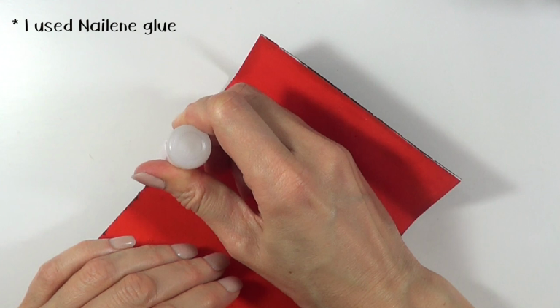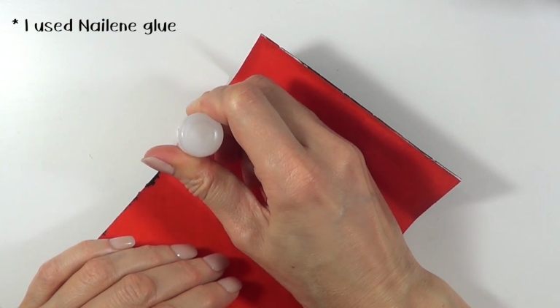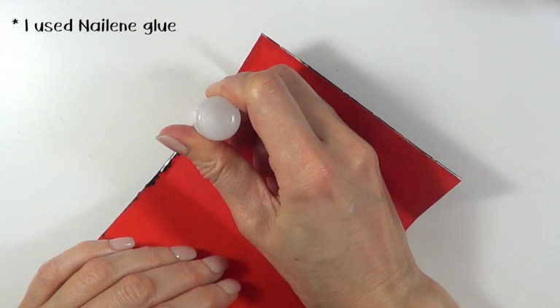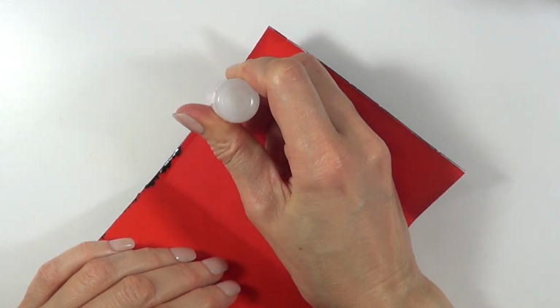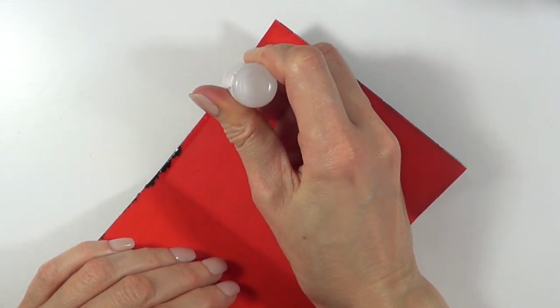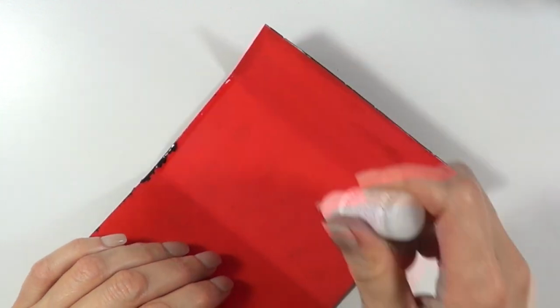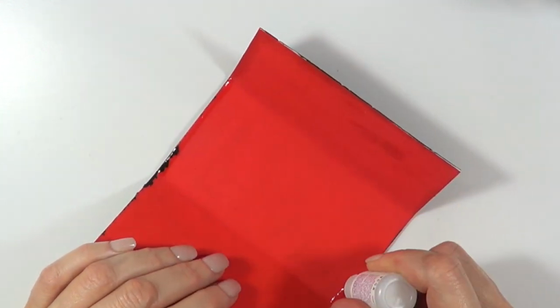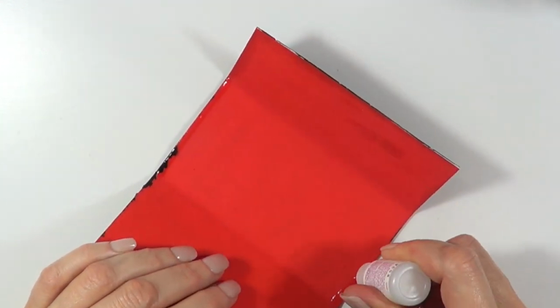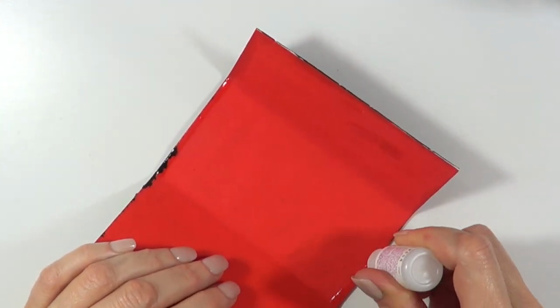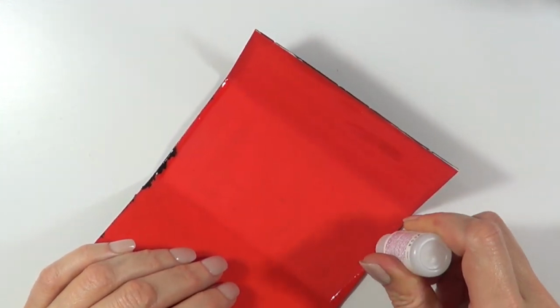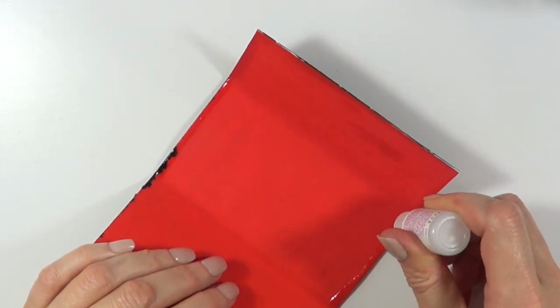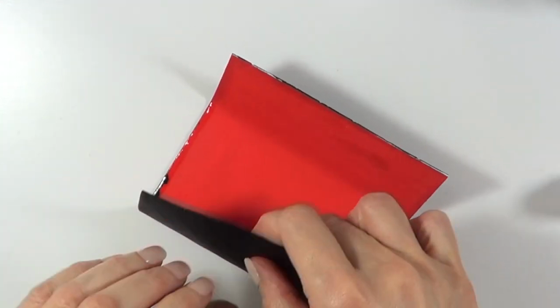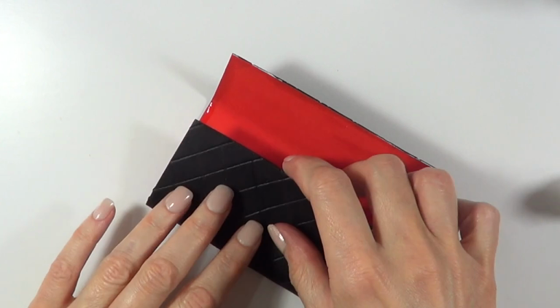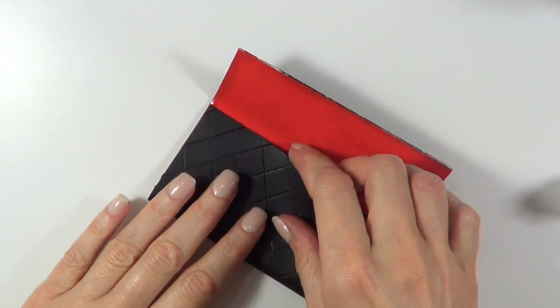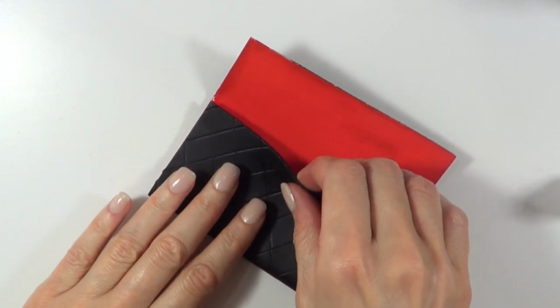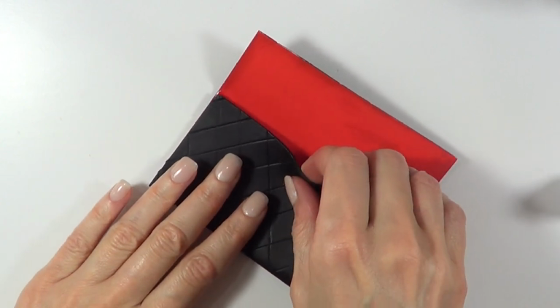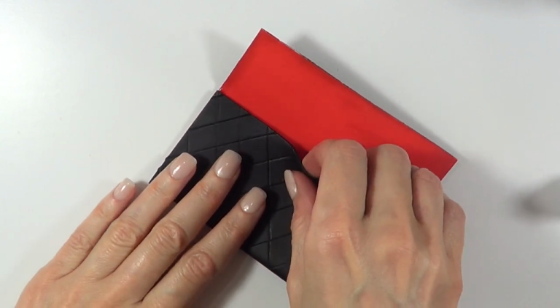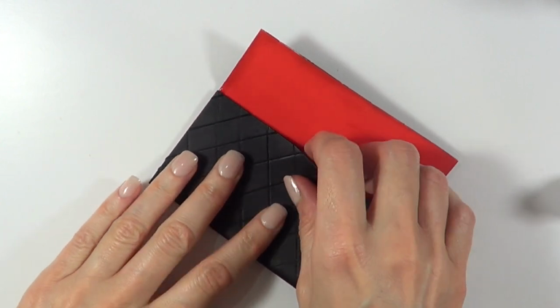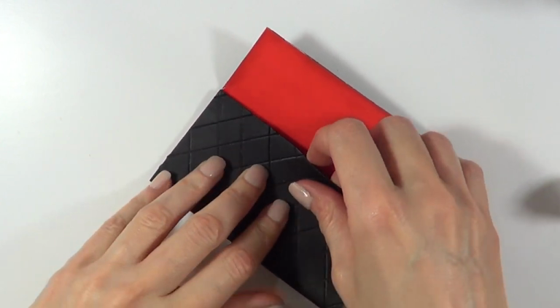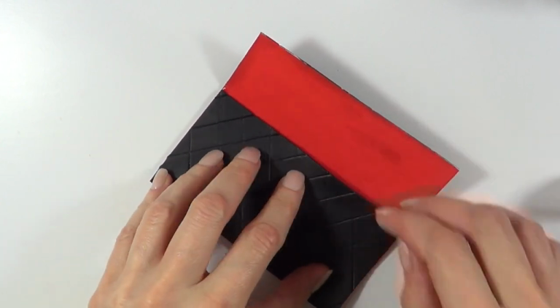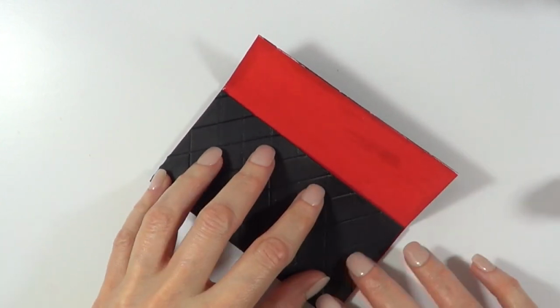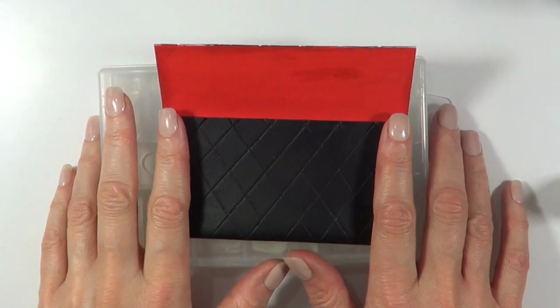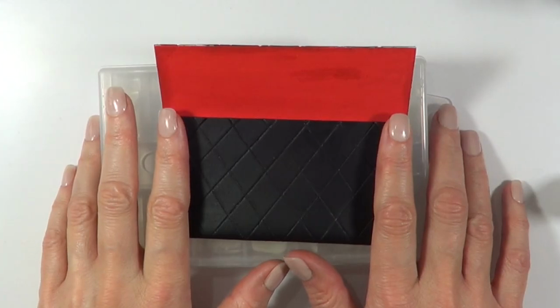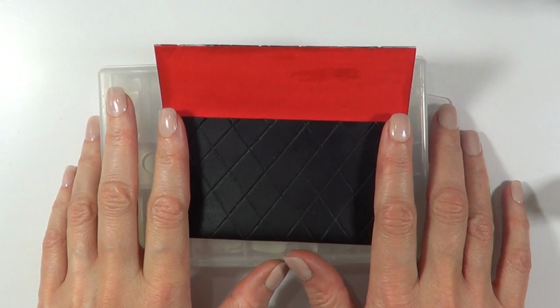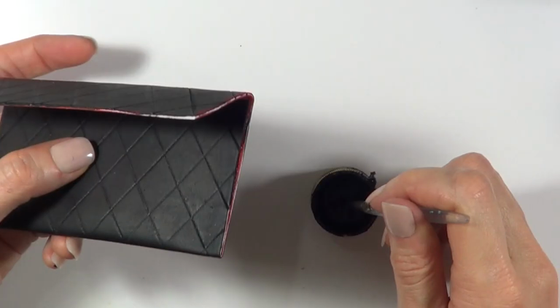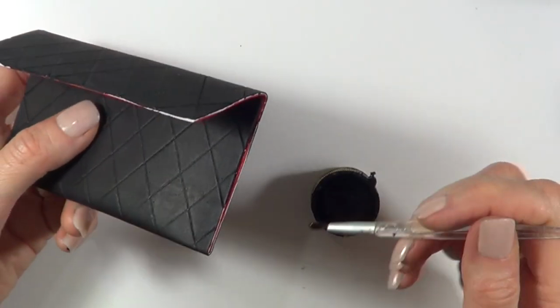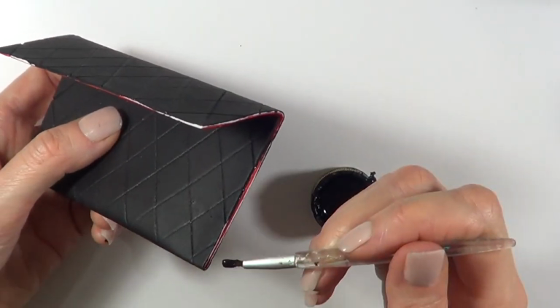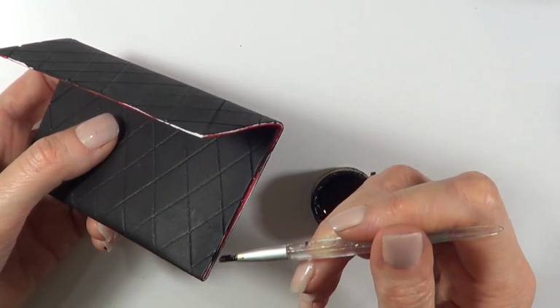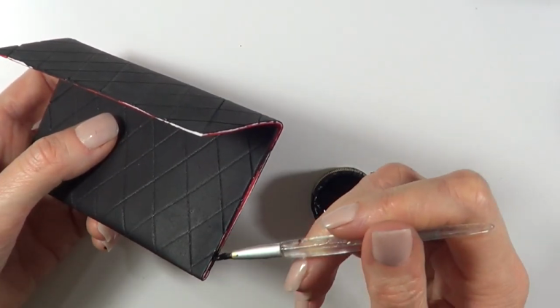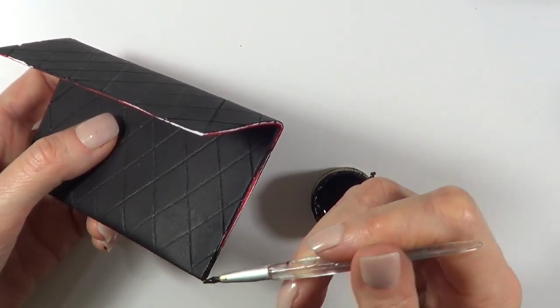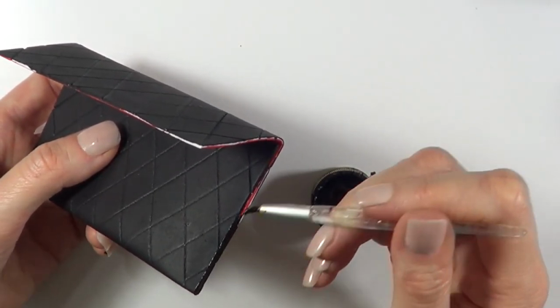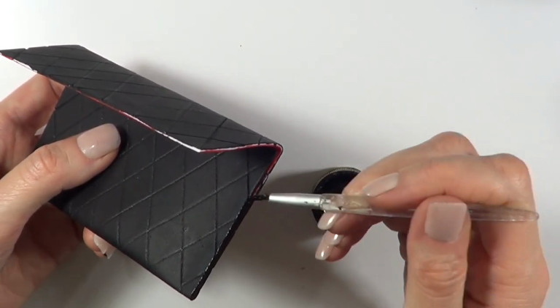I'm going to be gluing this — I'm using the glue I use for my press-on nails. I tried to work with the hot glue gun but it doesn't really work, just so you know. I'm going to press this hard until it's glued together, then work on the details here and there, painting the edges and trying to cover everything.